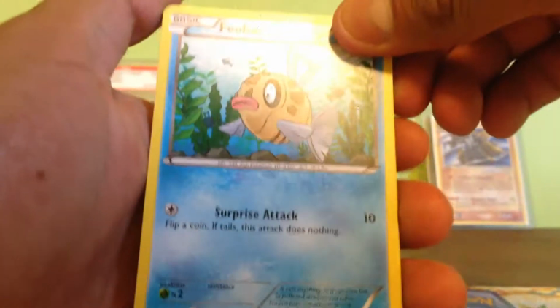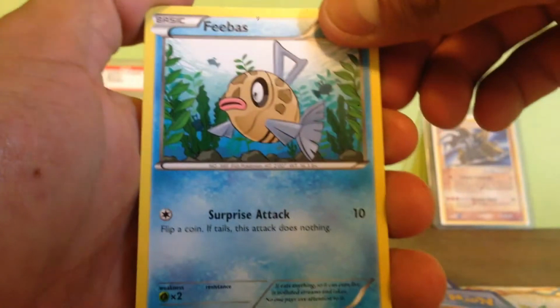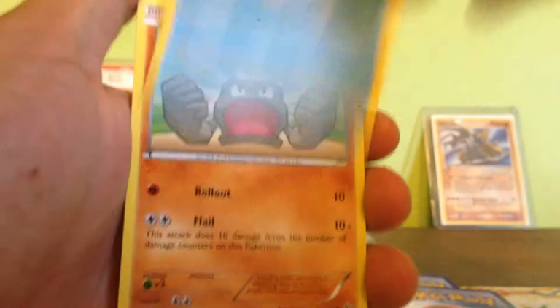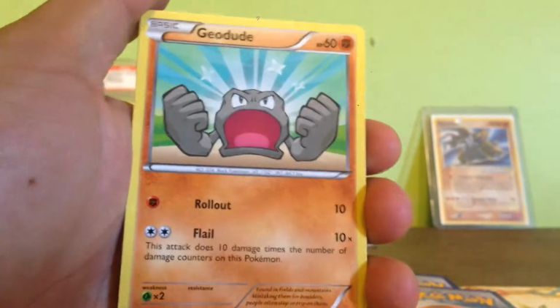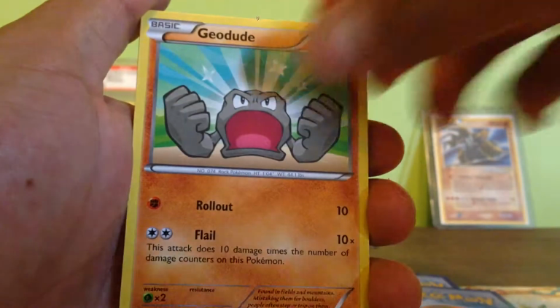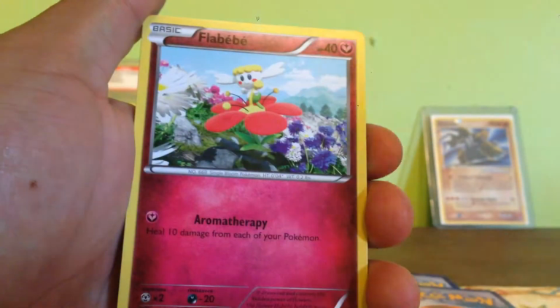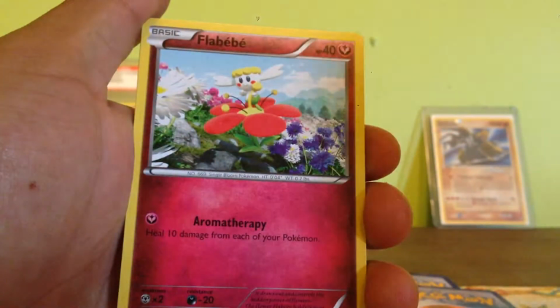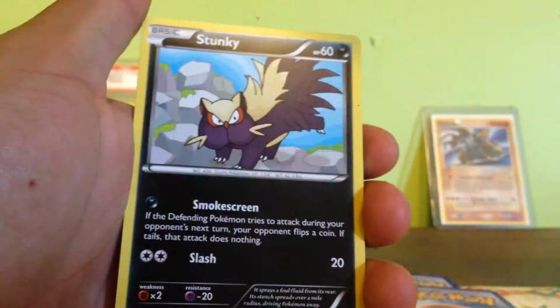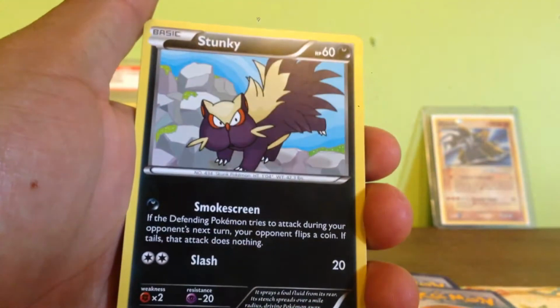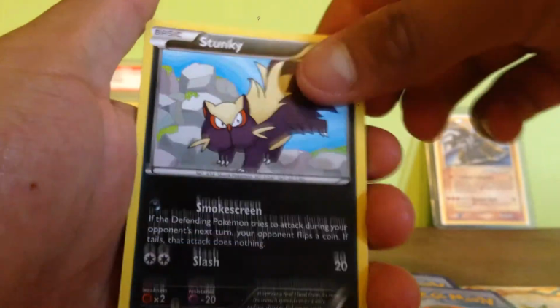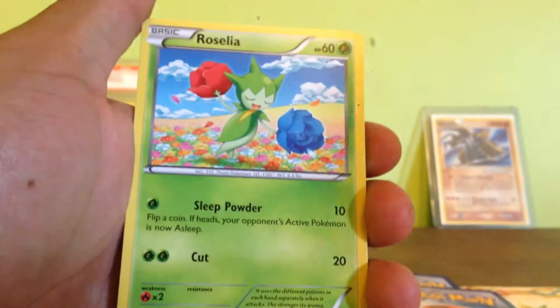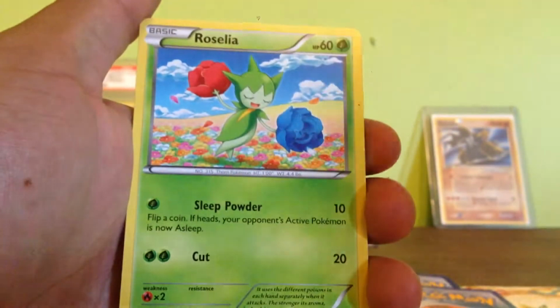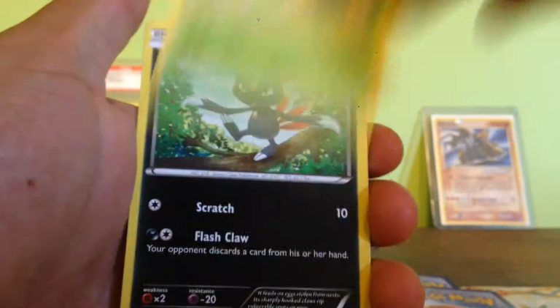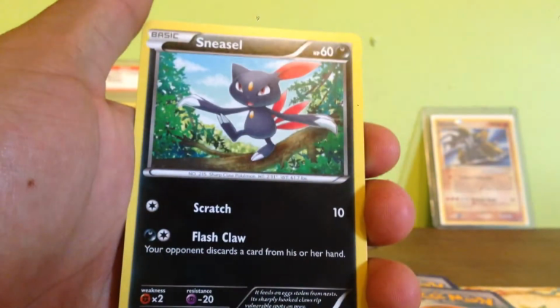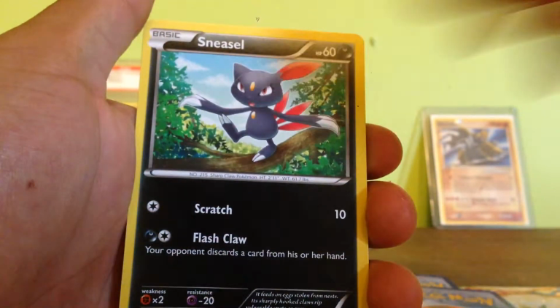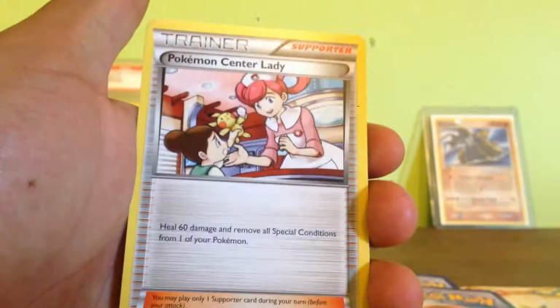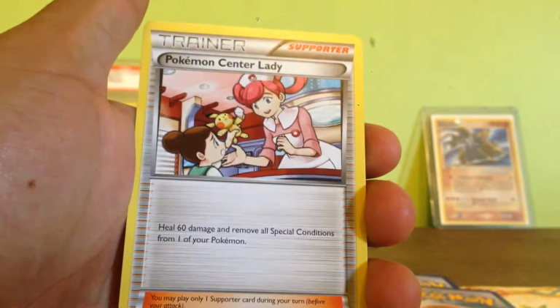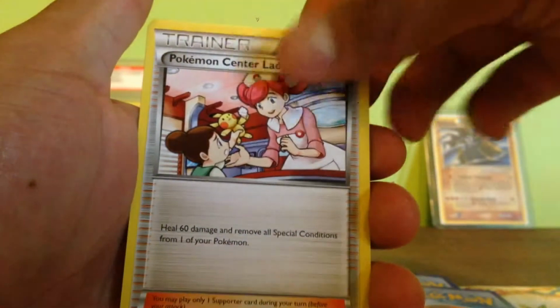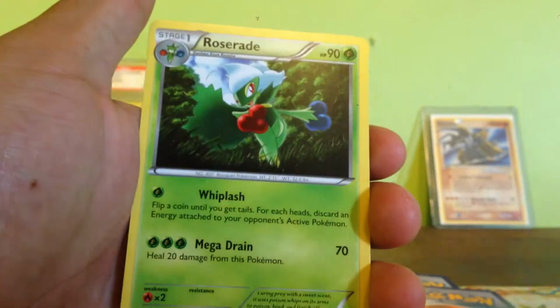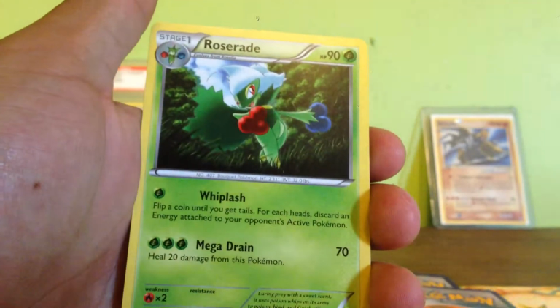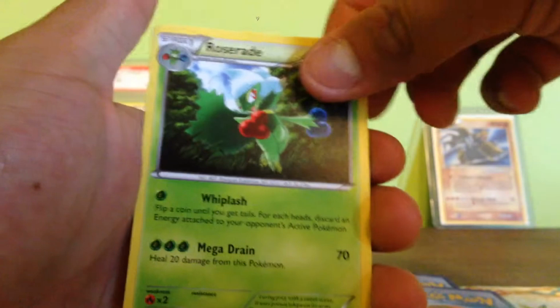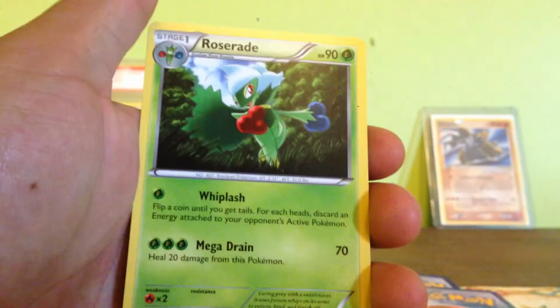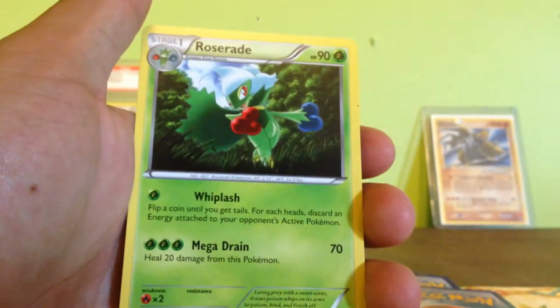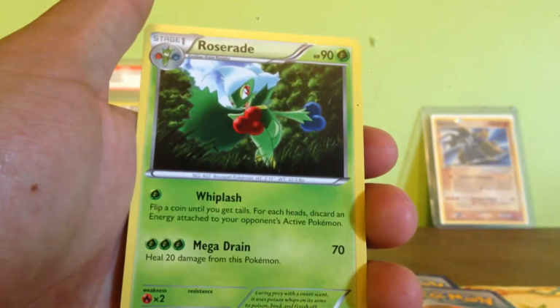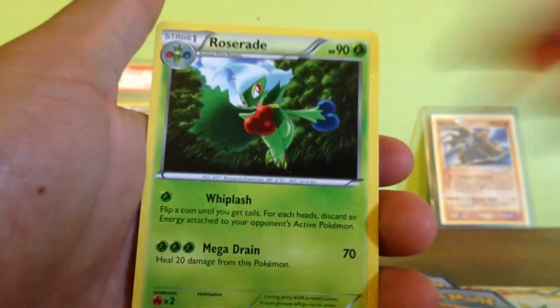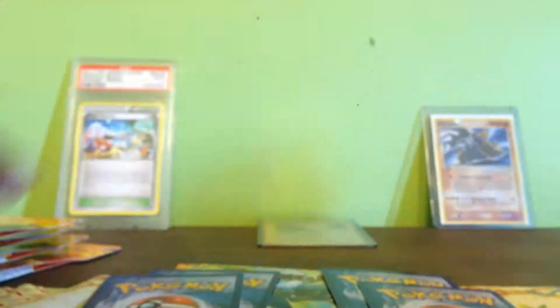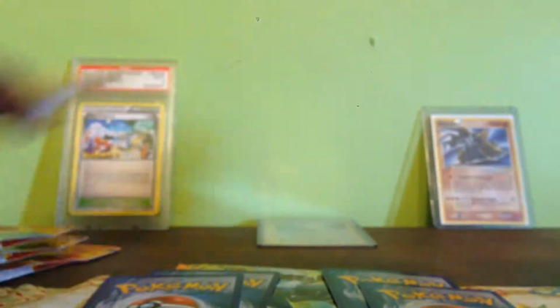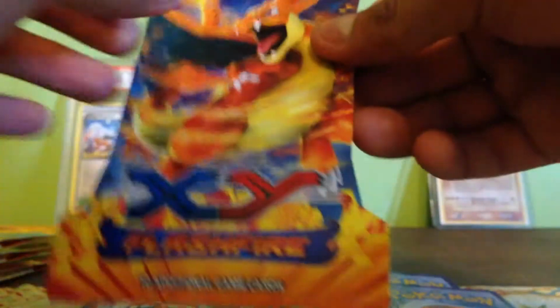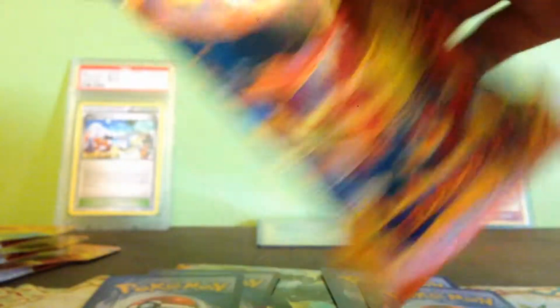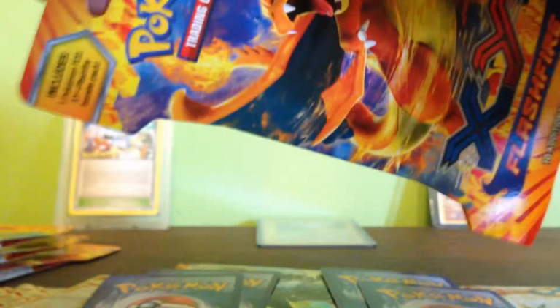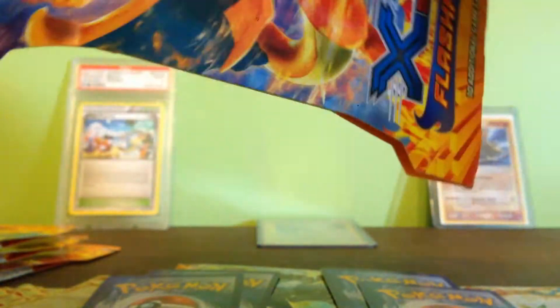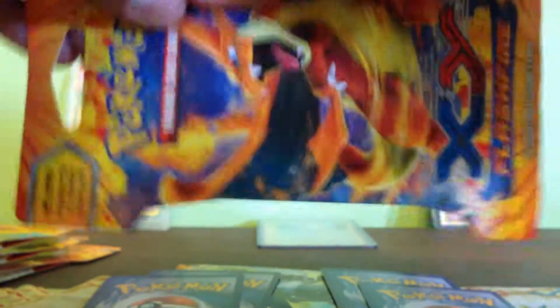So we got Phebes, Jodude, Flabebe, Stunky, Roselia, Sneezo Pokemon Santa Lady, and Roserade. Get it, it's back.